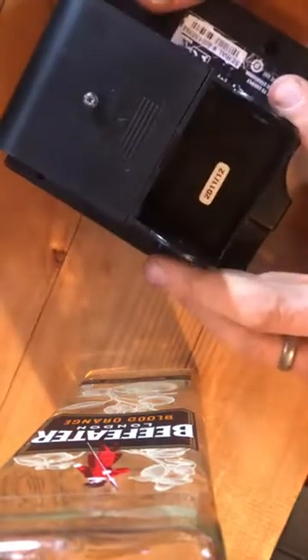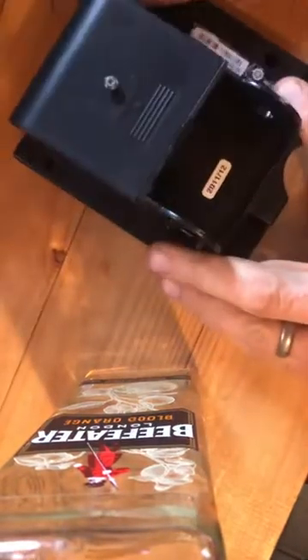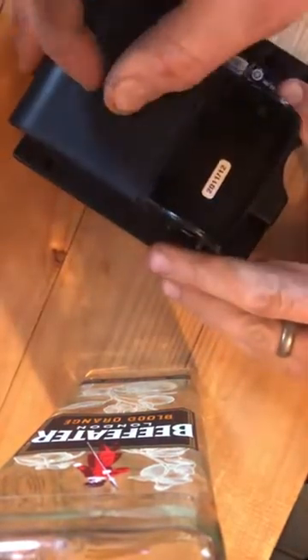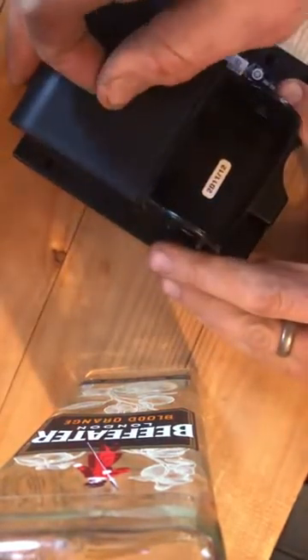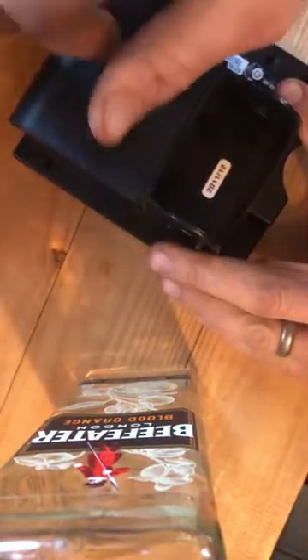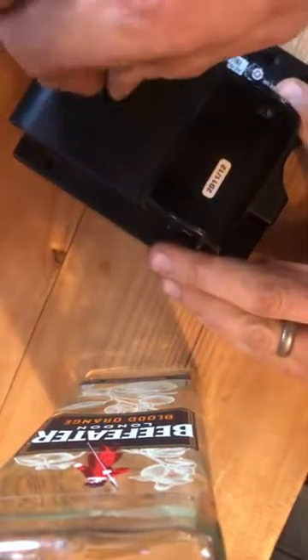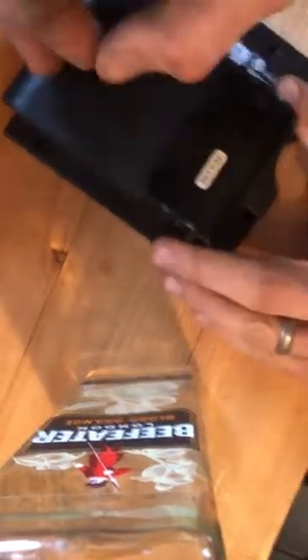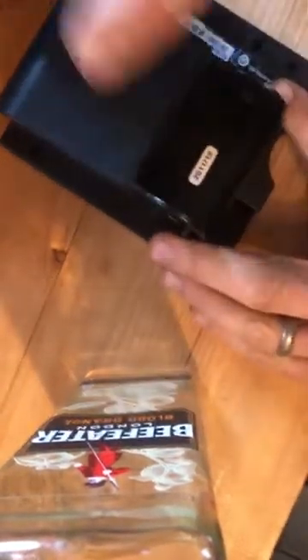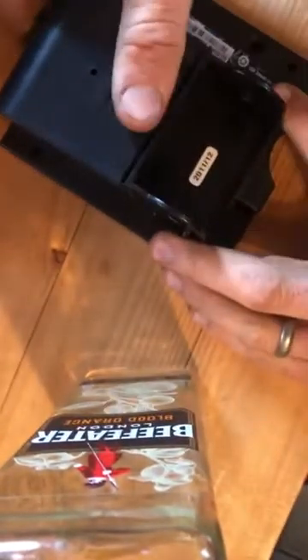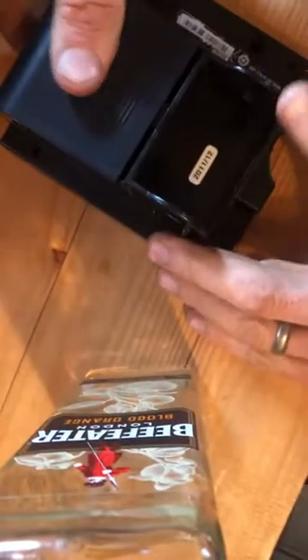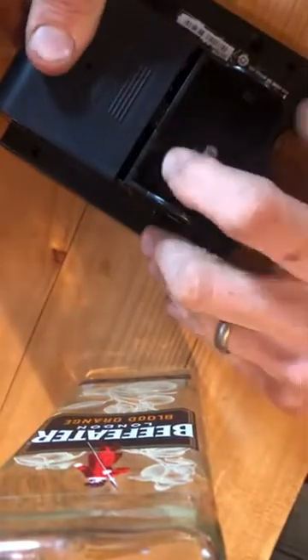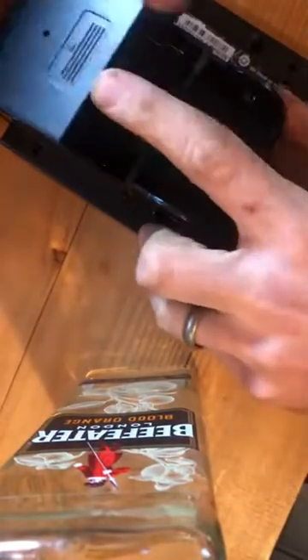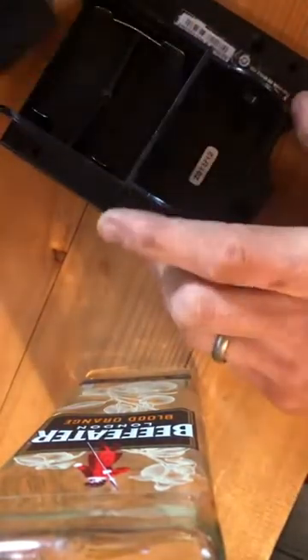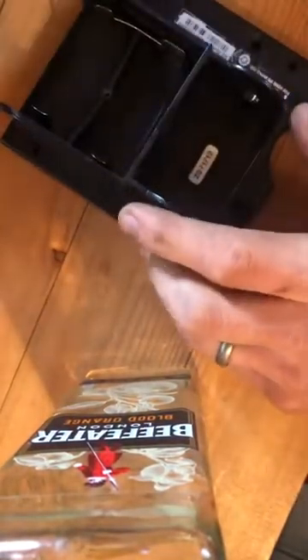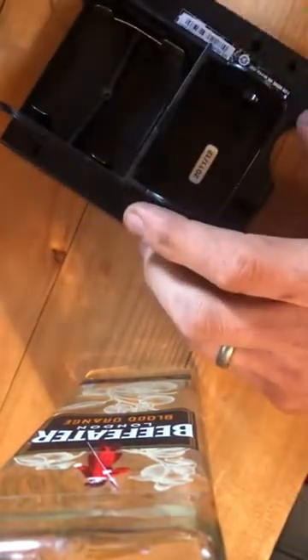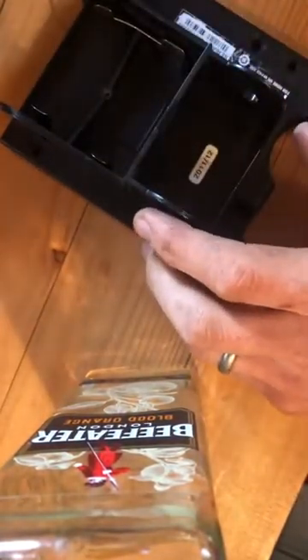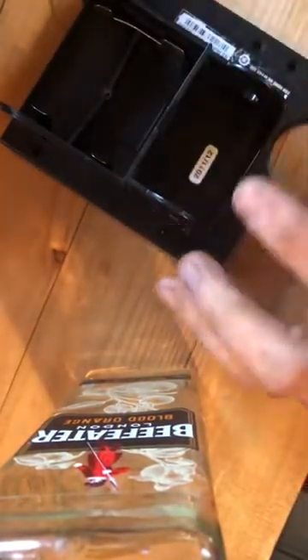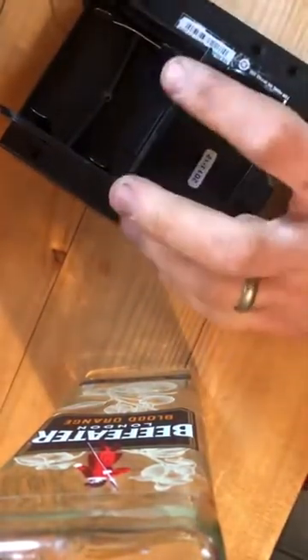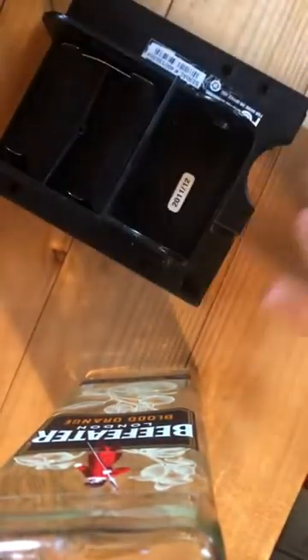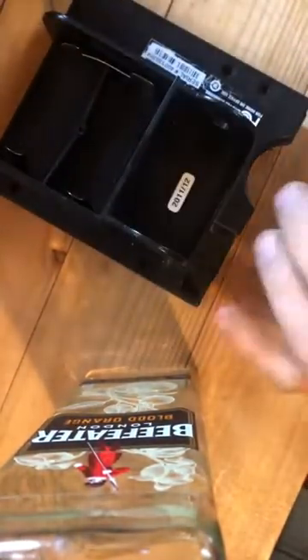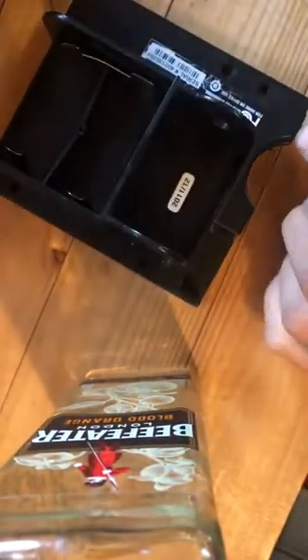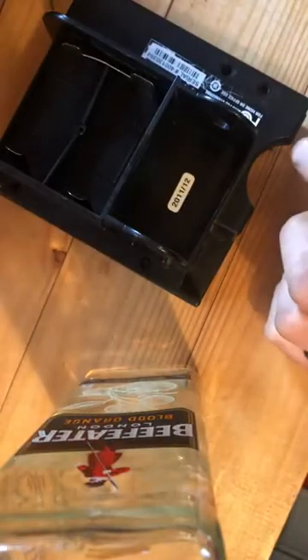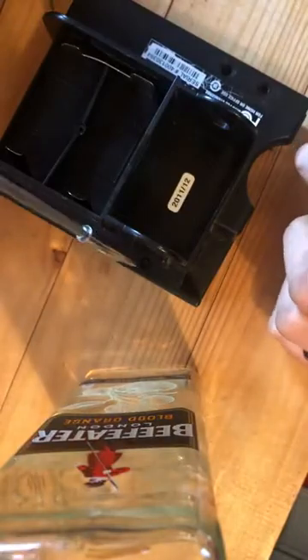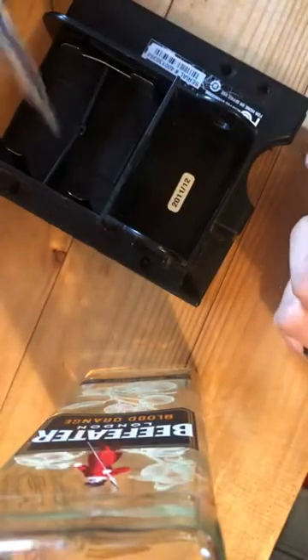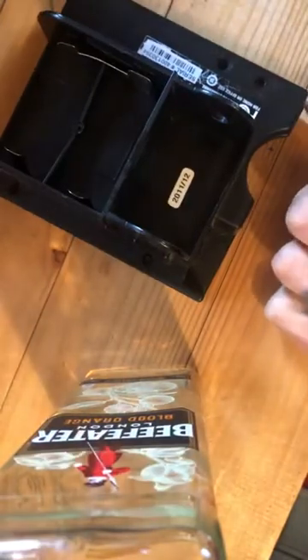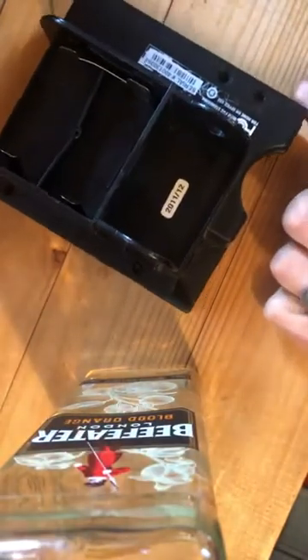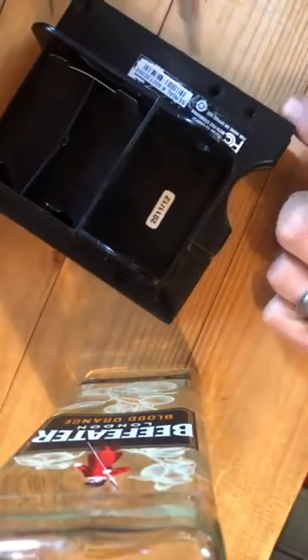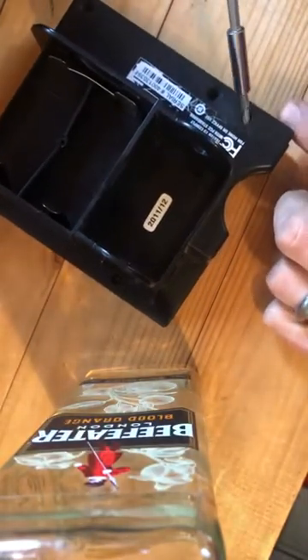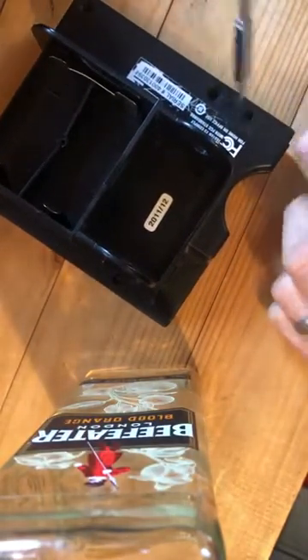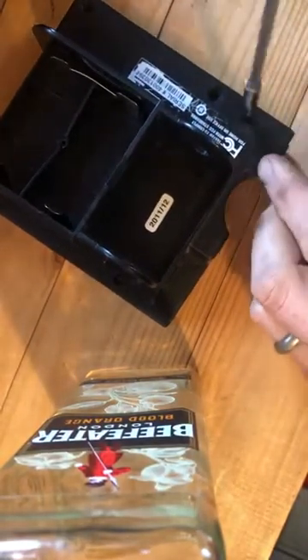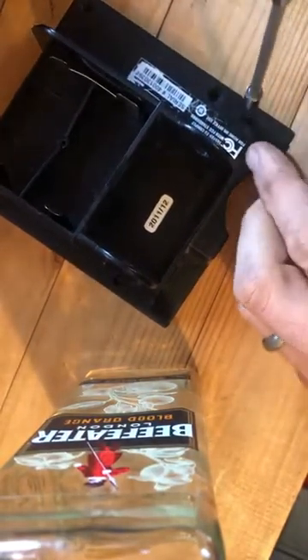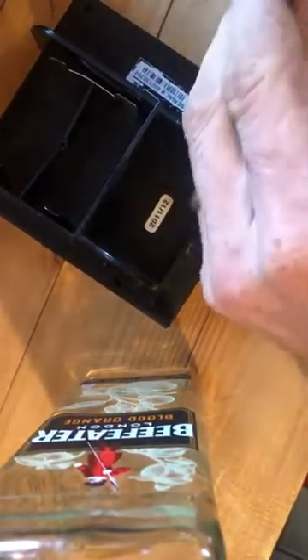We turn it over and we remove the battery. There are four screws — one here, one here, one here, and one here. We just remove those.